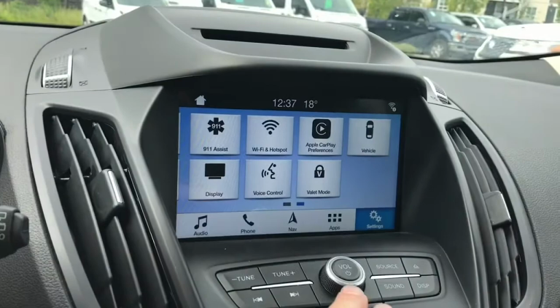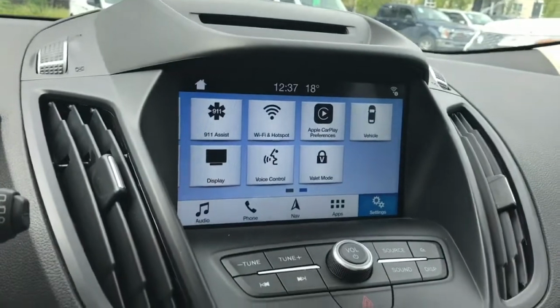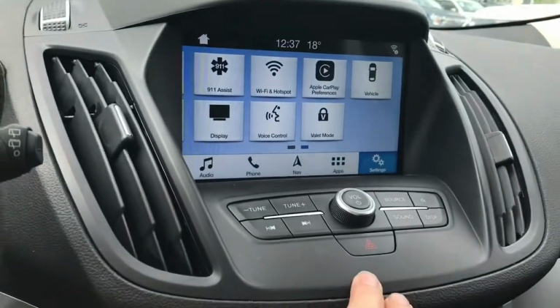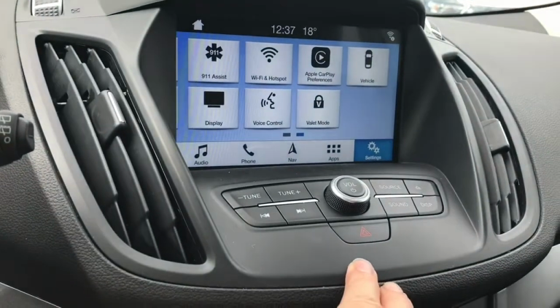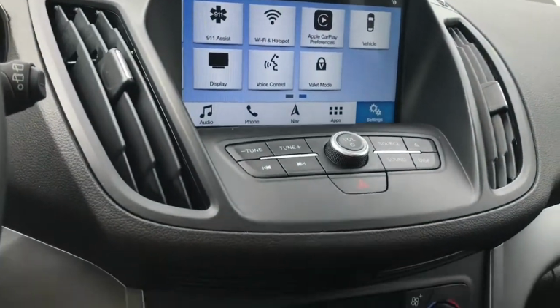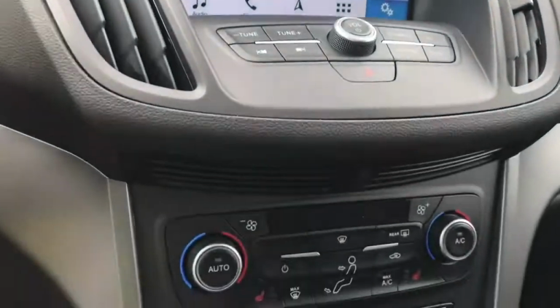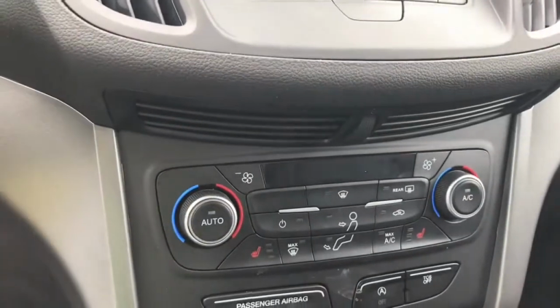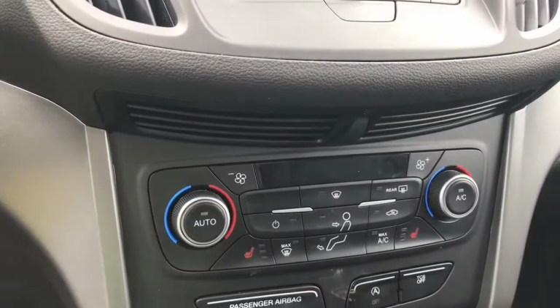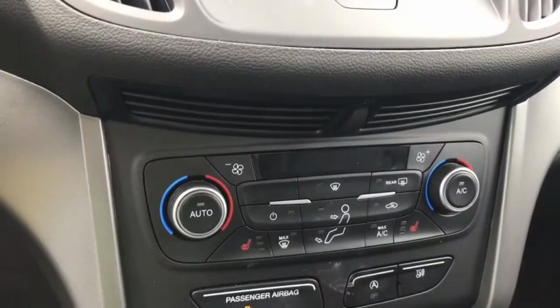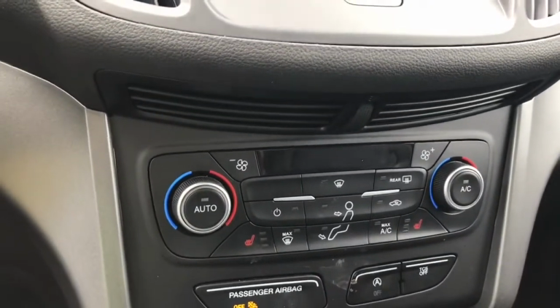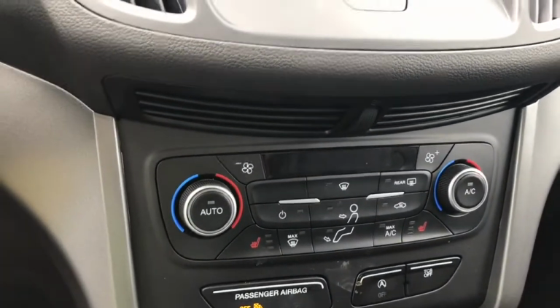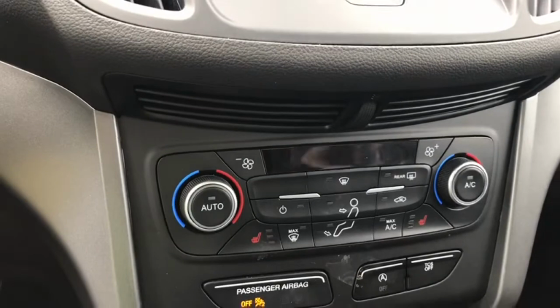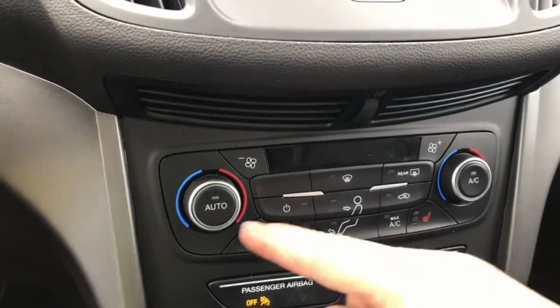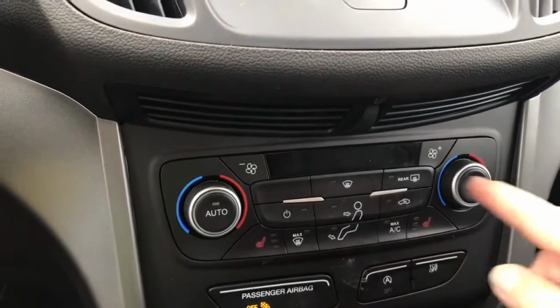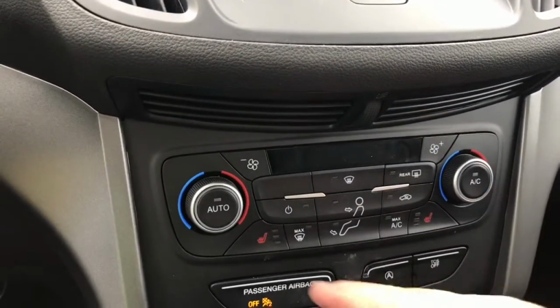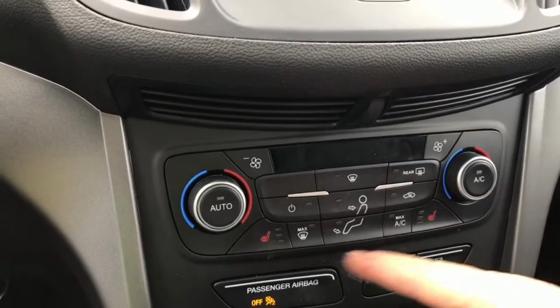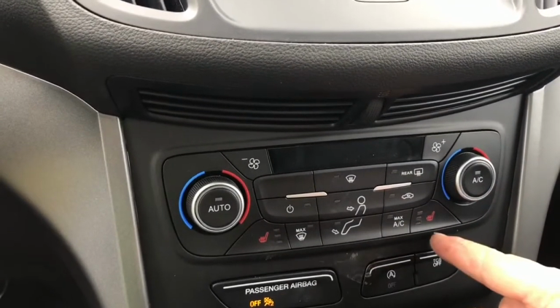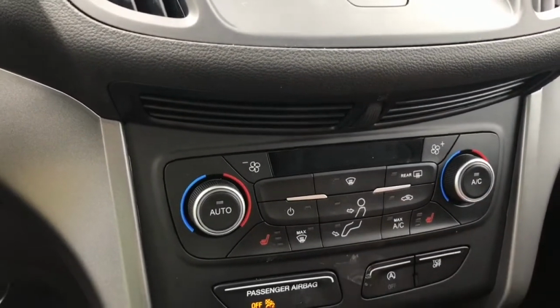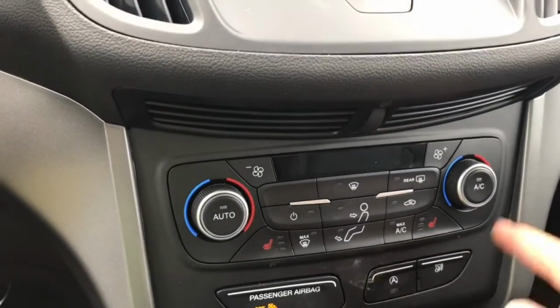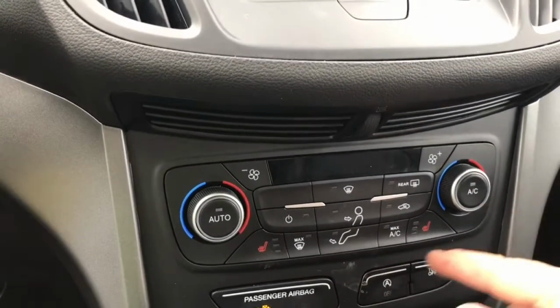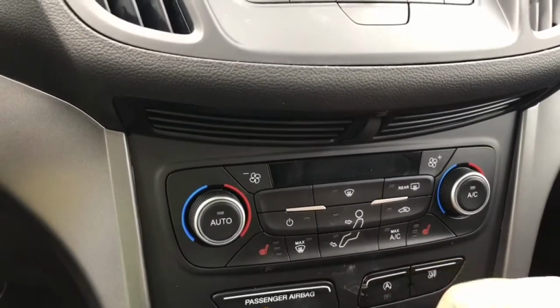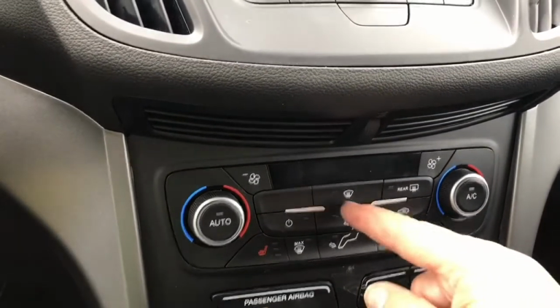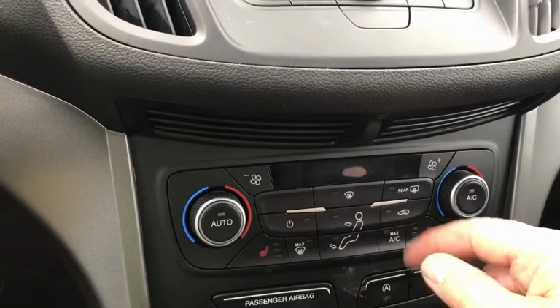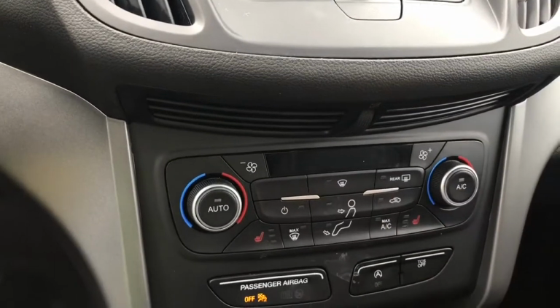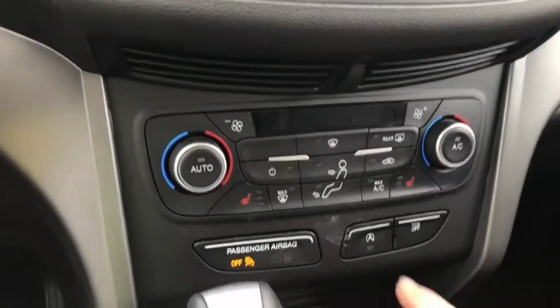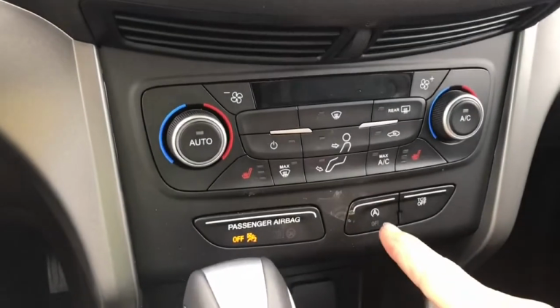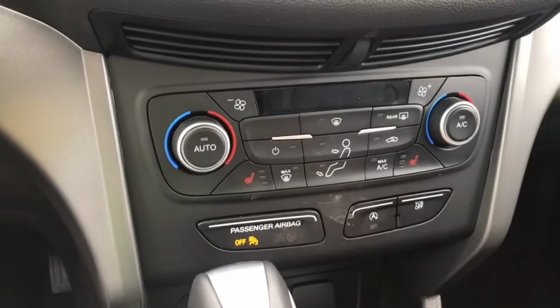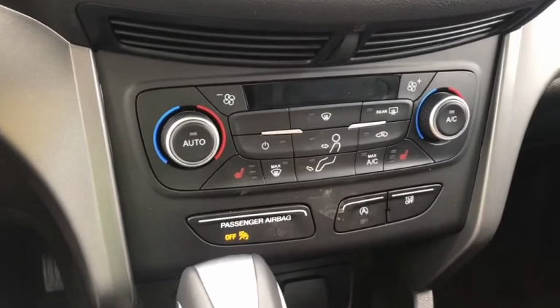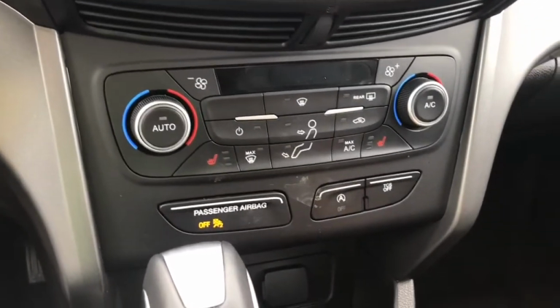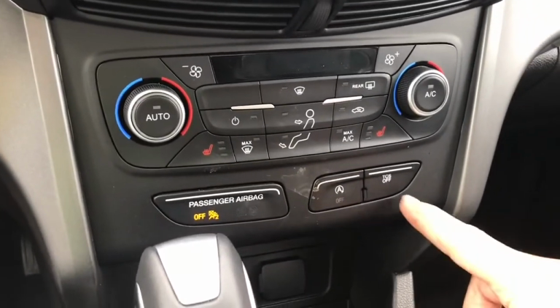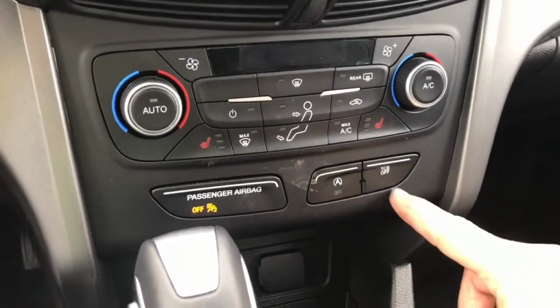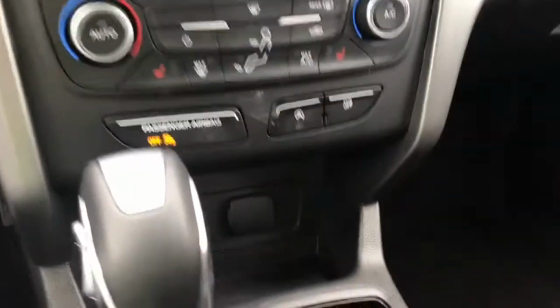Volume and tuner controls are here, and you also have your hazard lights. Down below, for the comfort of driver and passenger, you have dual climate control as well as heated seats. You also have AC, max AC, and front and rear defrost. Down below that is auto stop-start for less idle time and traction control.